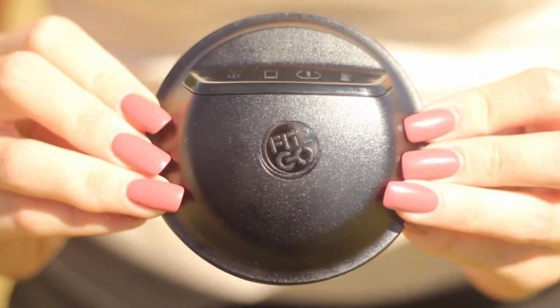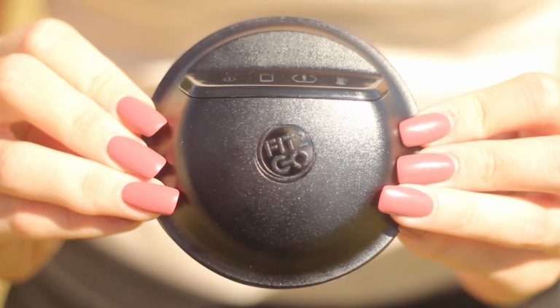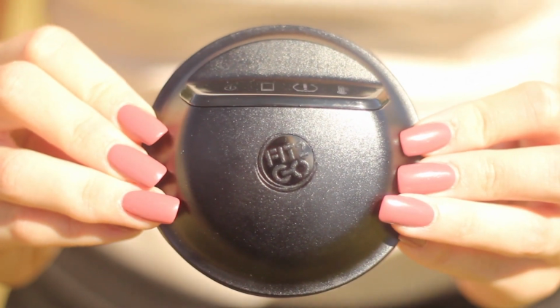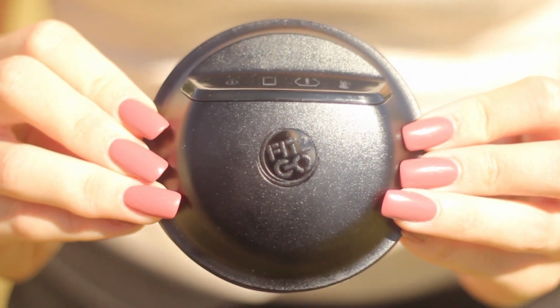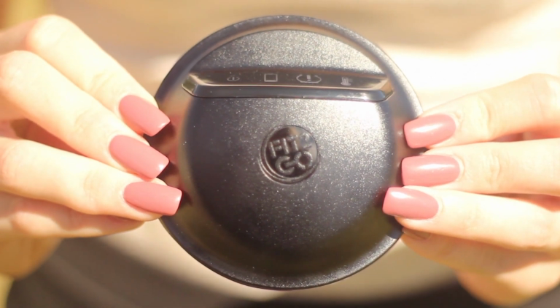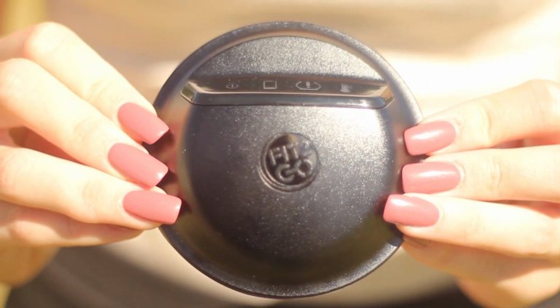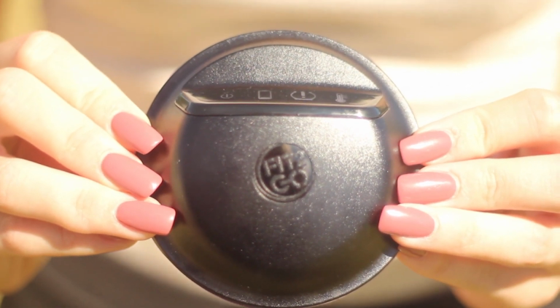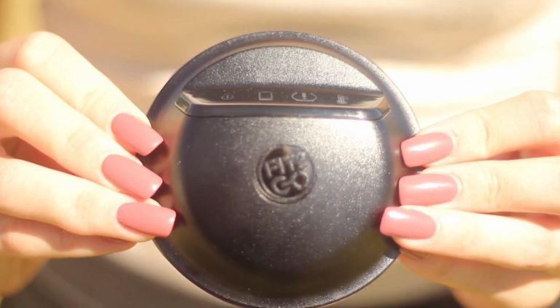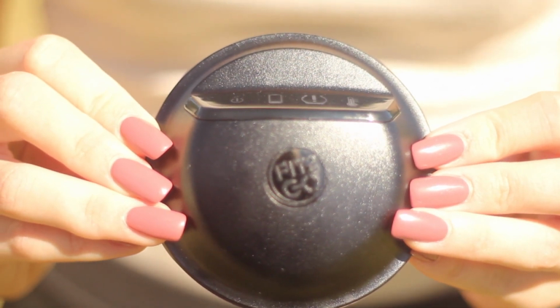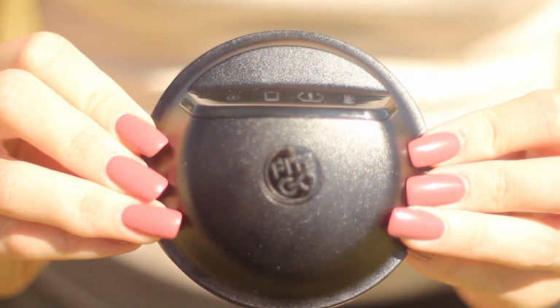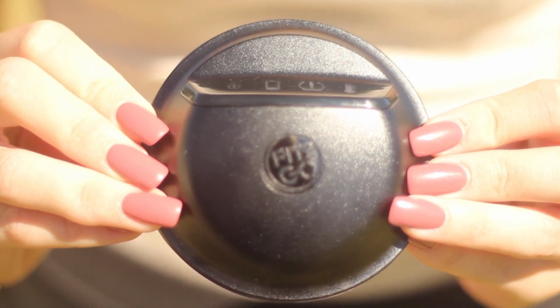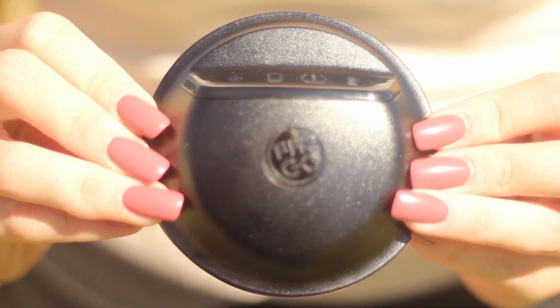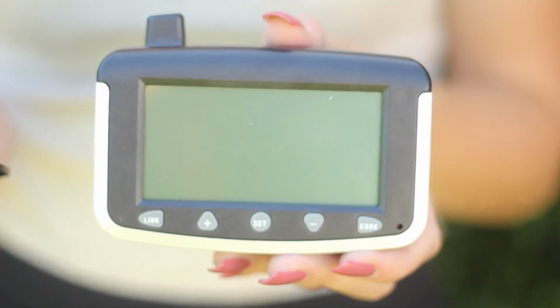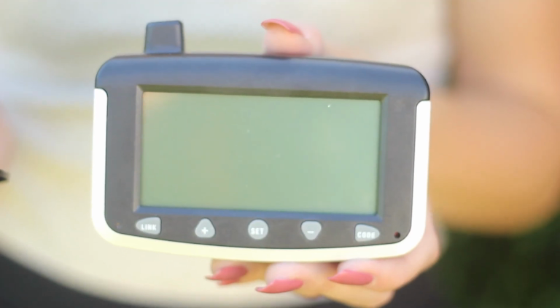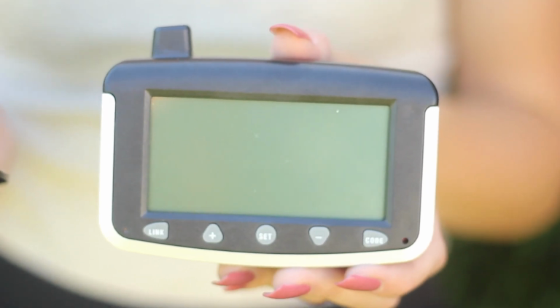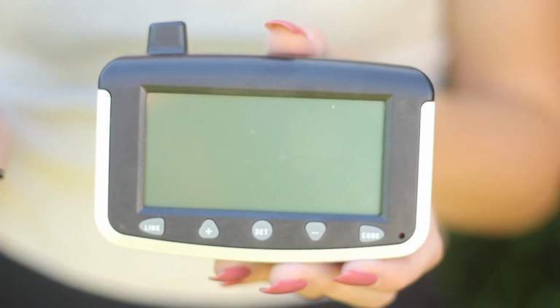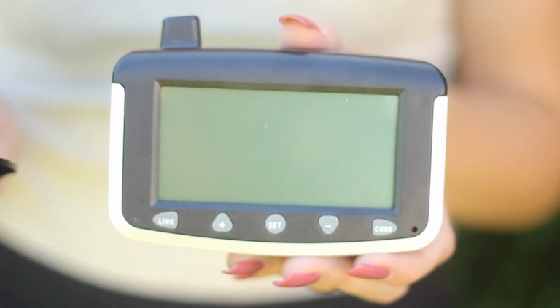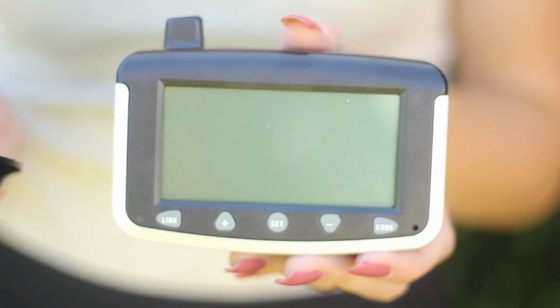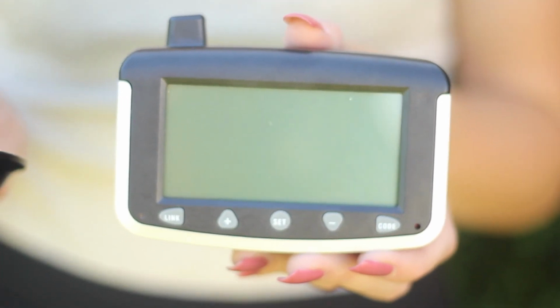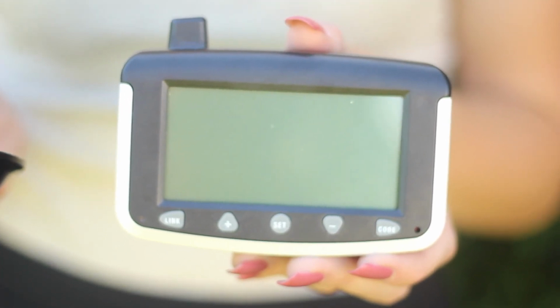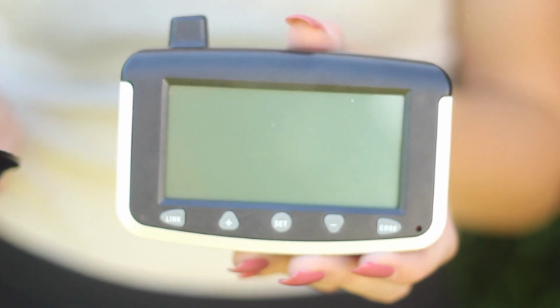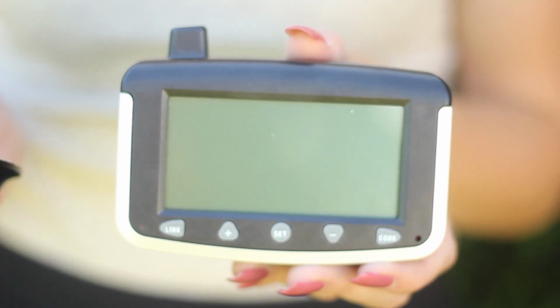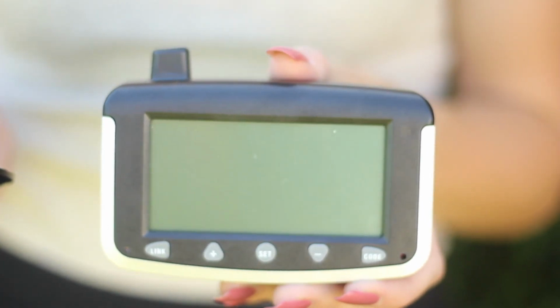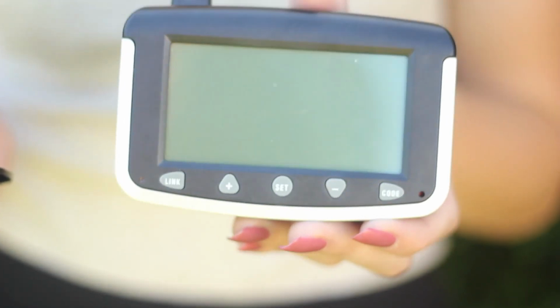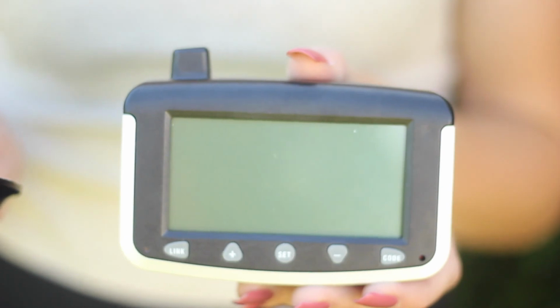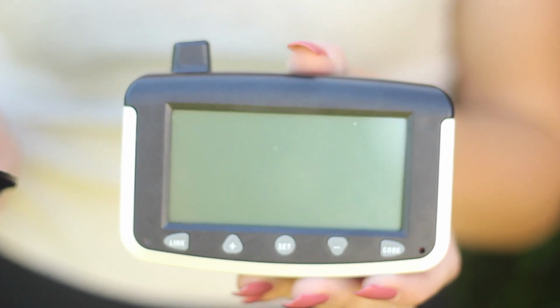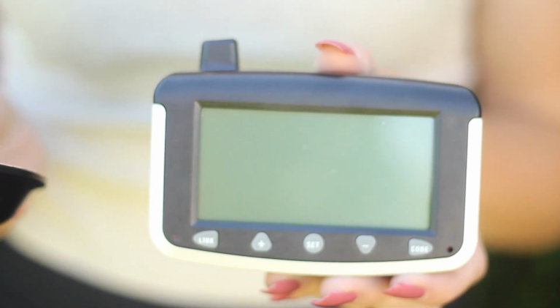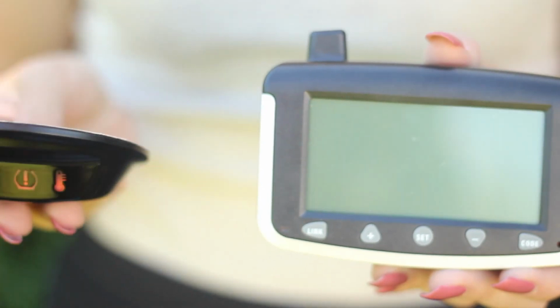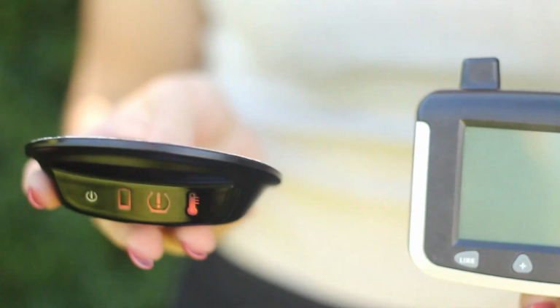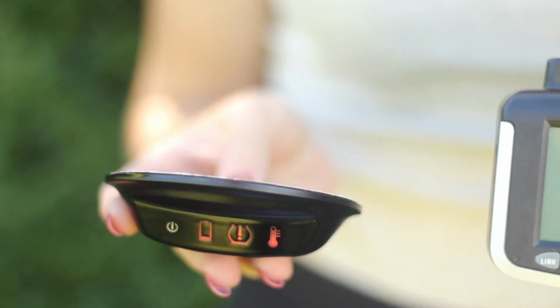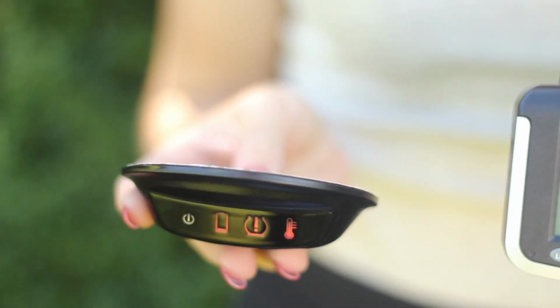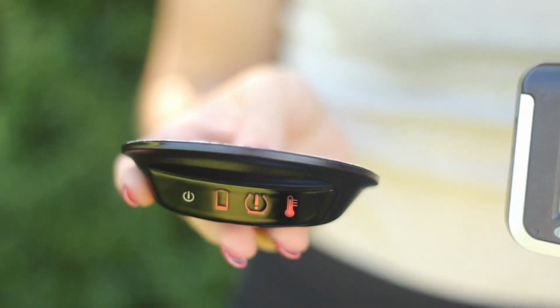The Fit2Go receiver is exactly the same size as the UK tax disc. Unlike typical TPMS systems, the Fit2Go TPMS receiver replaces the large power-consuming monitor with a simple lens with alarm icons.